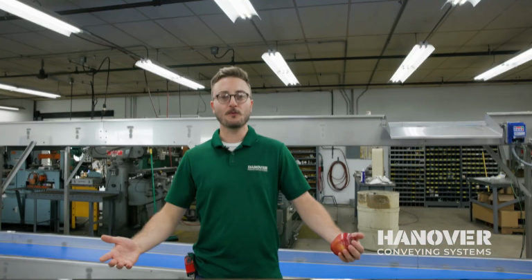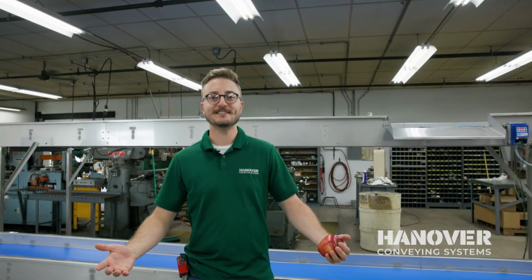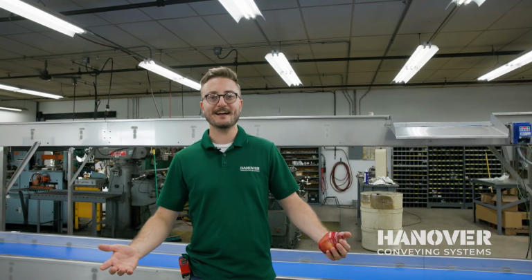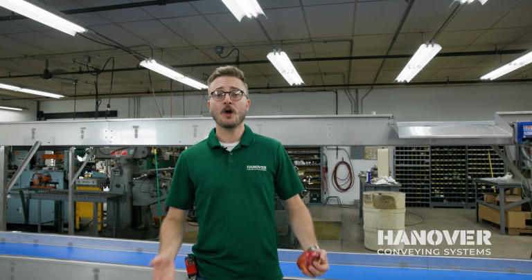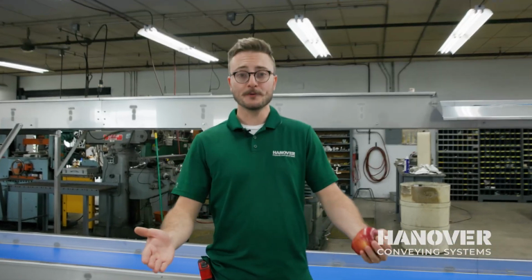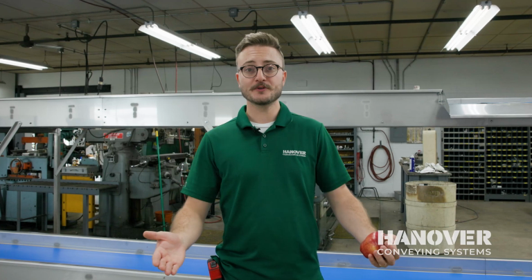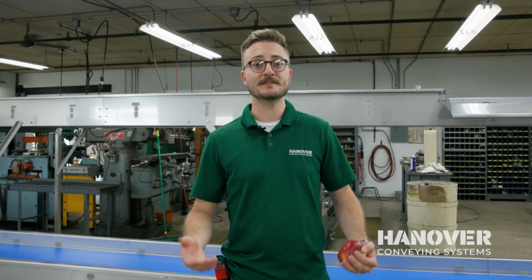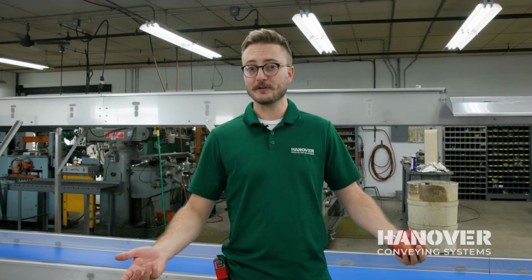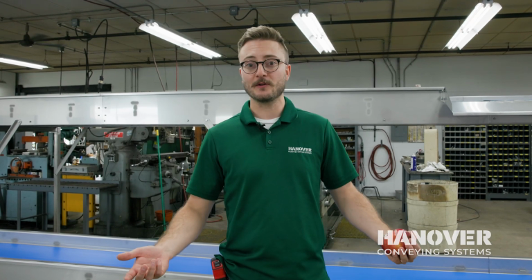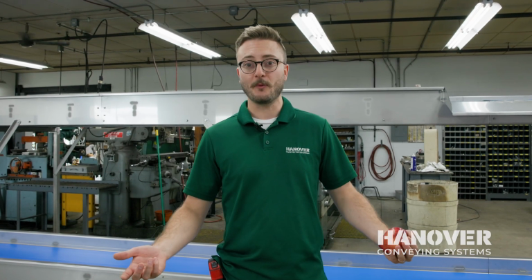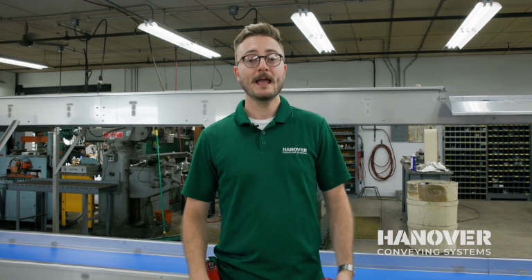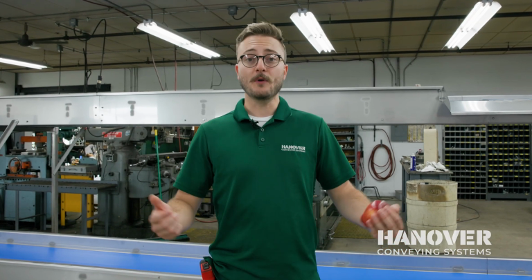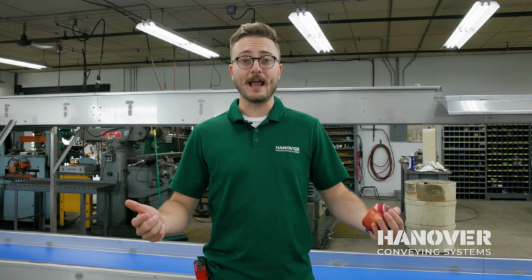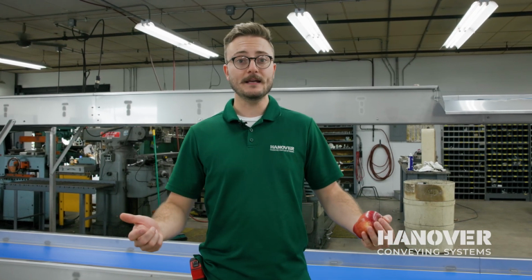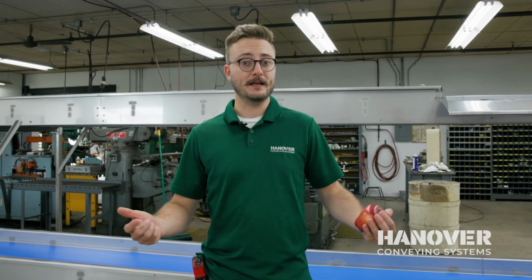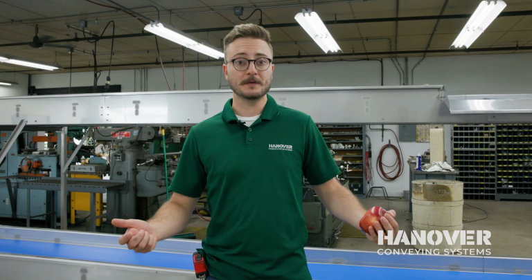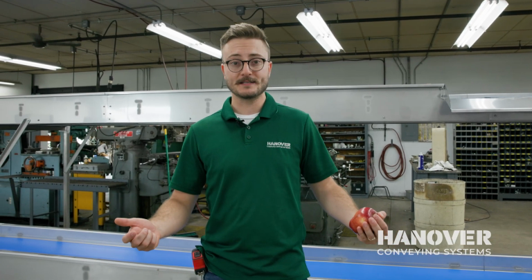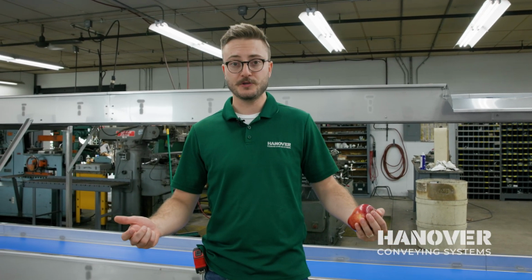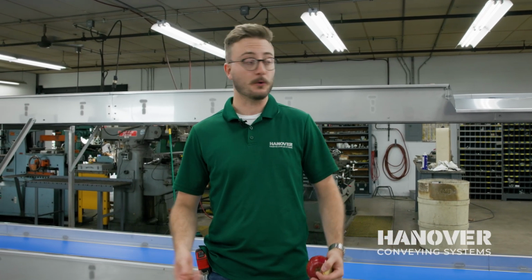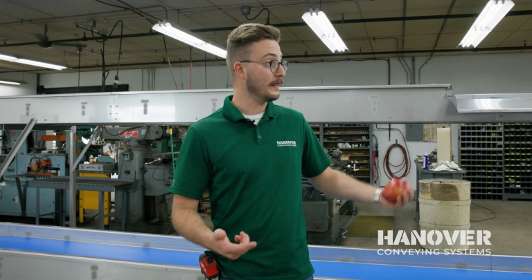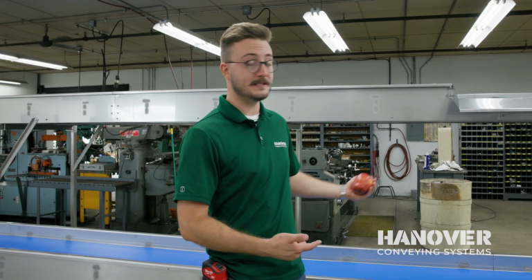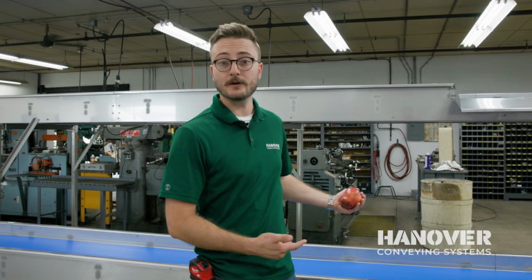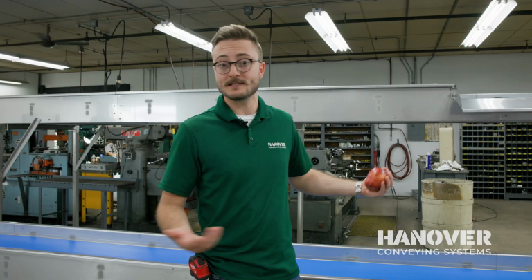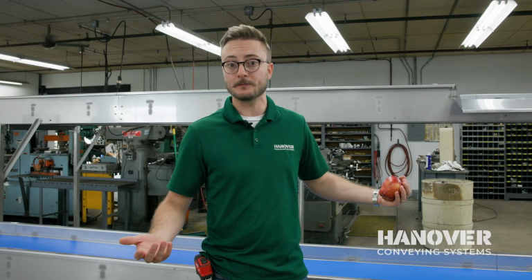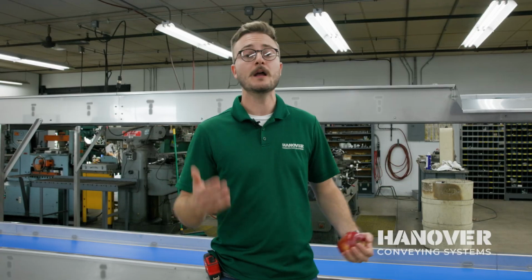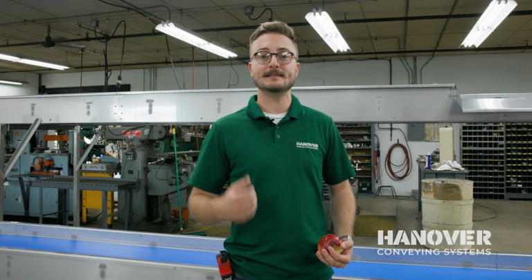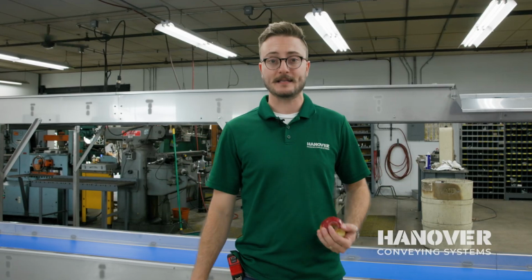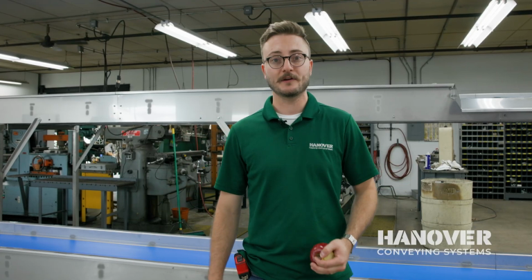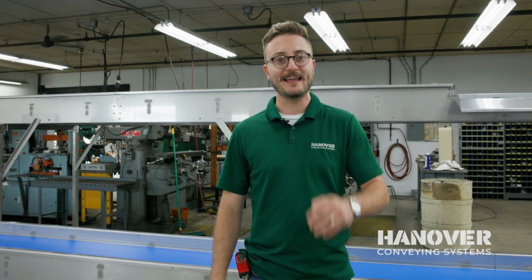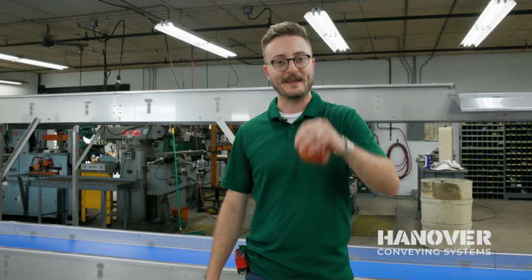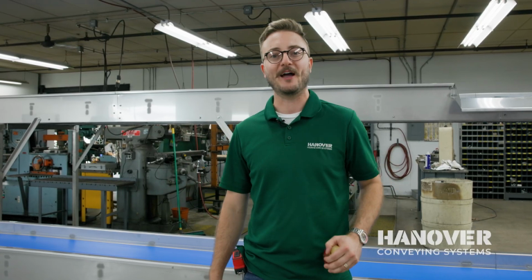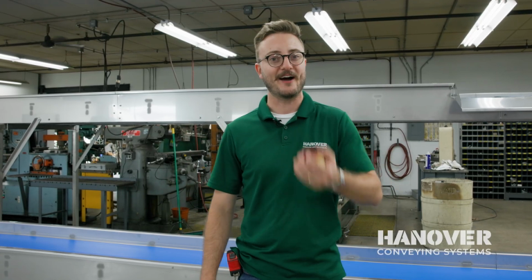Thanks for watching today, guys. Hope you enjoyed yourselves and learned a little bit along the way. If you have any need for custom conveying solutions, or like what you see here and want something similar, contact us at Hanover Conveying and we'd be happy to help you out.